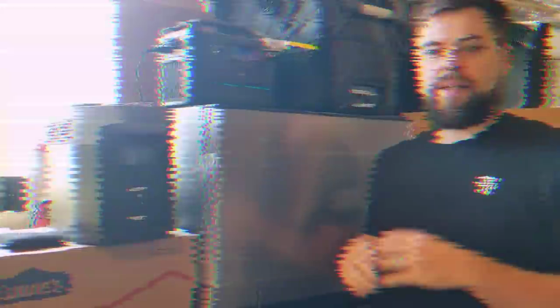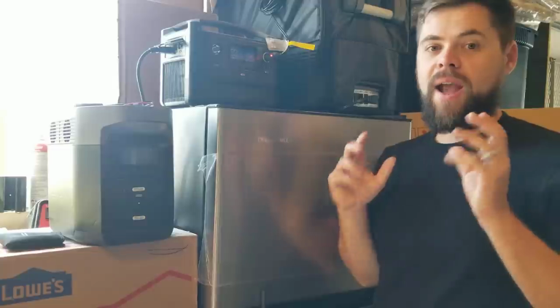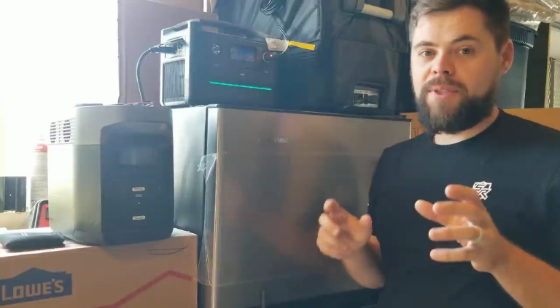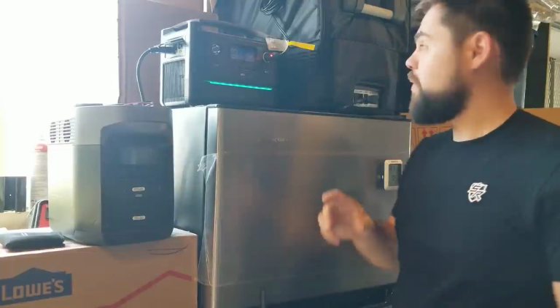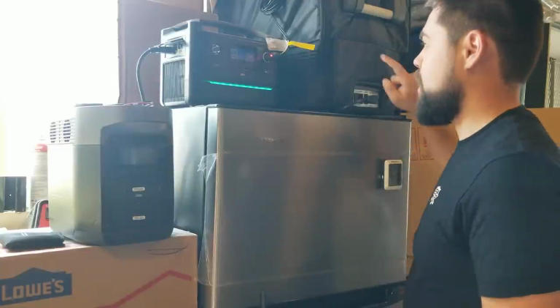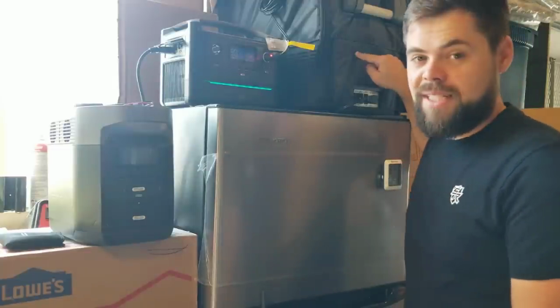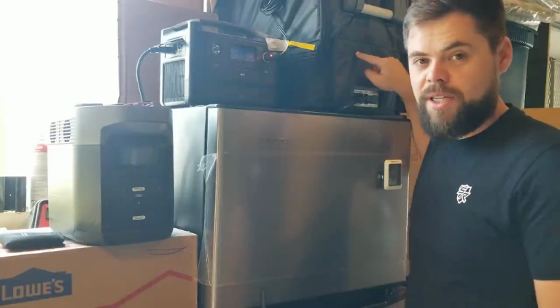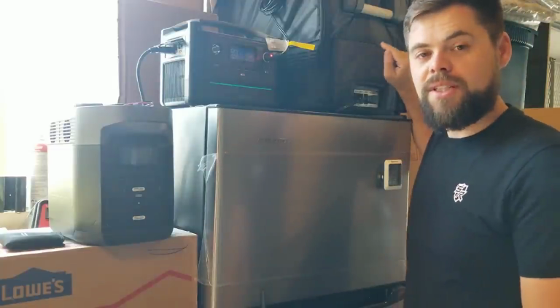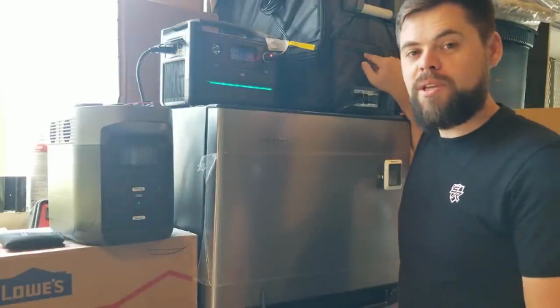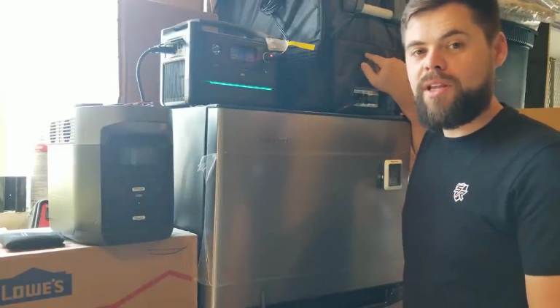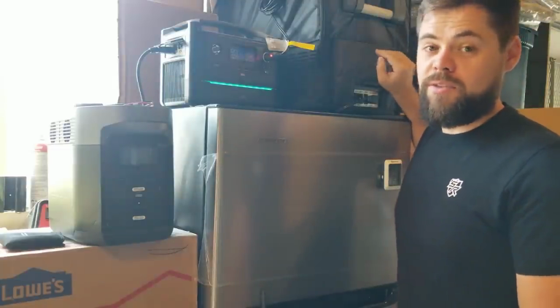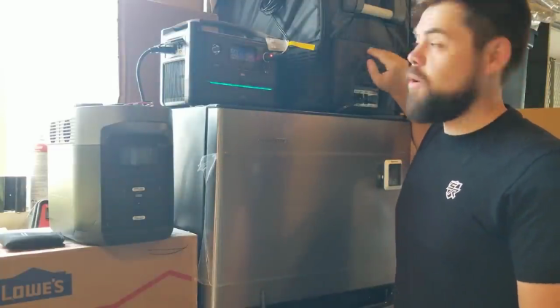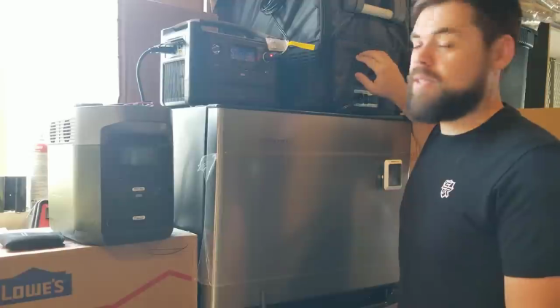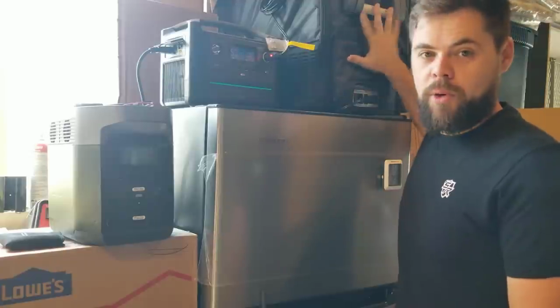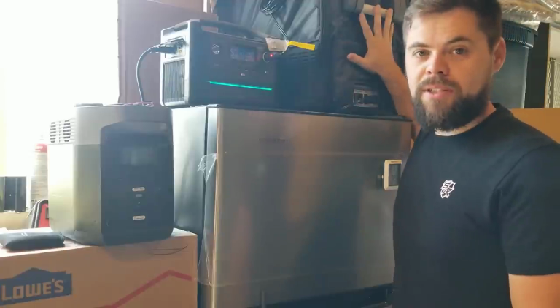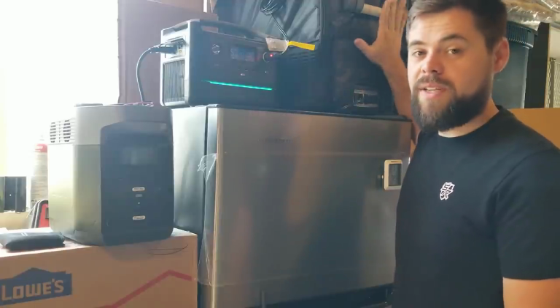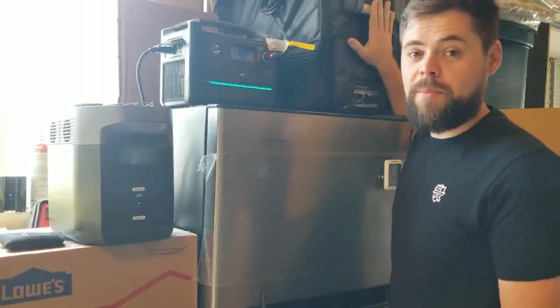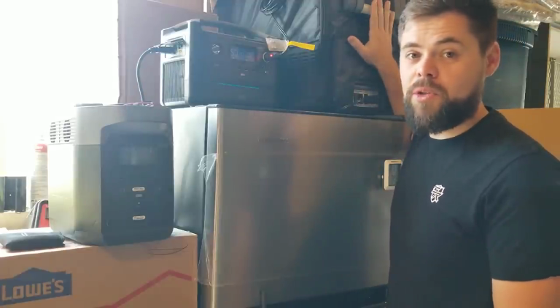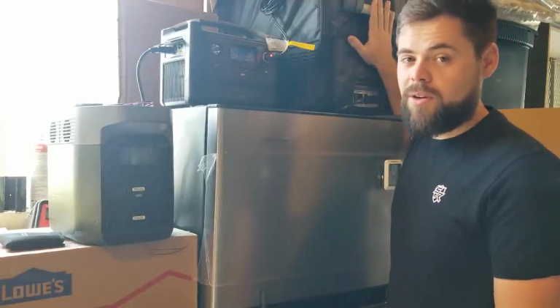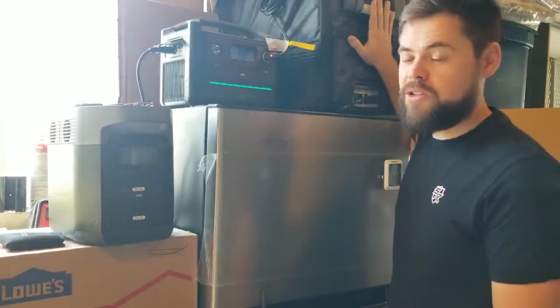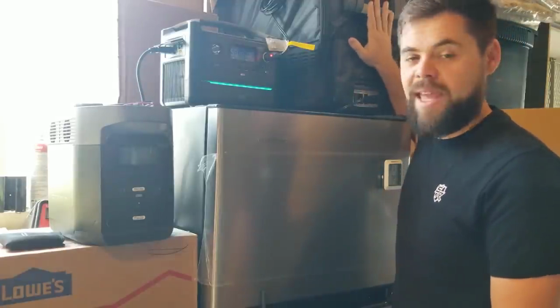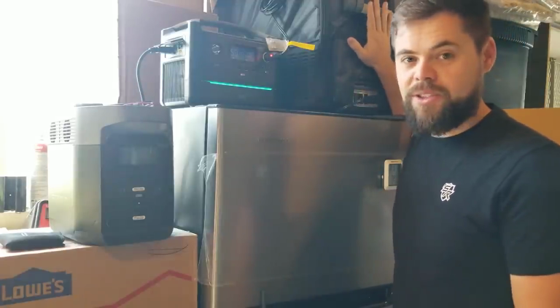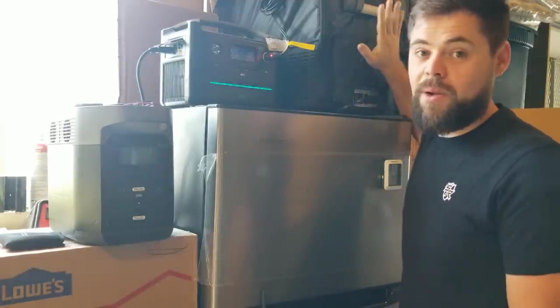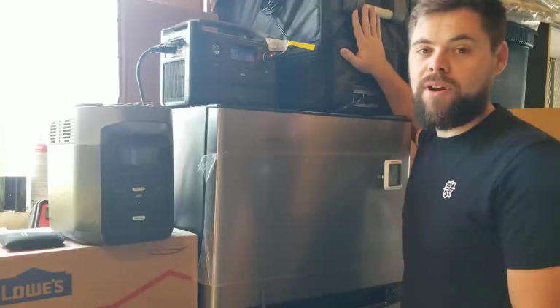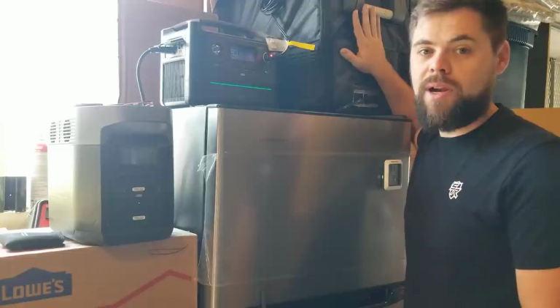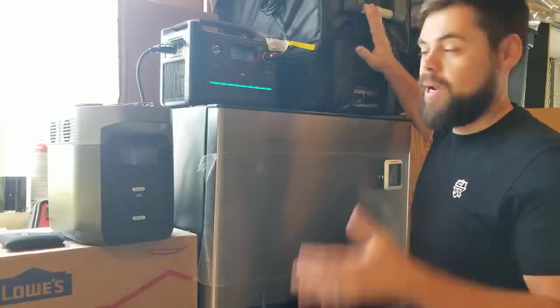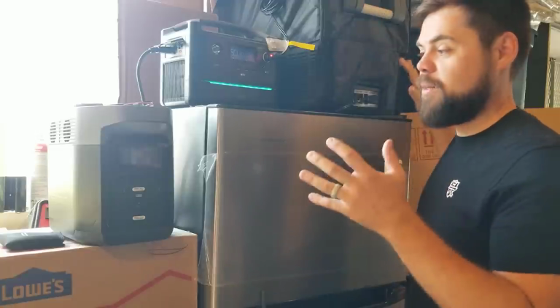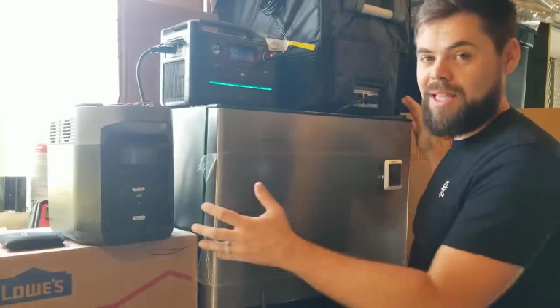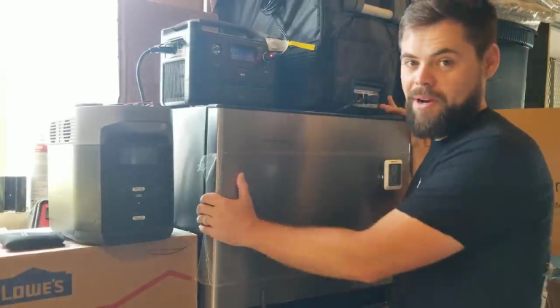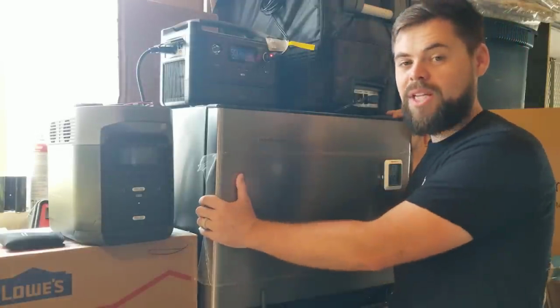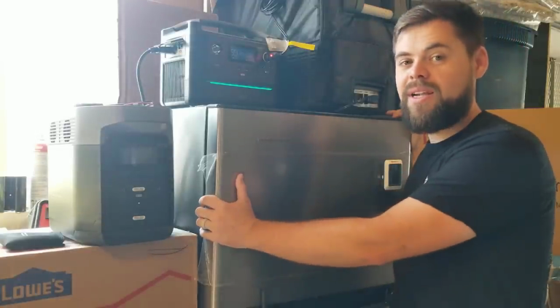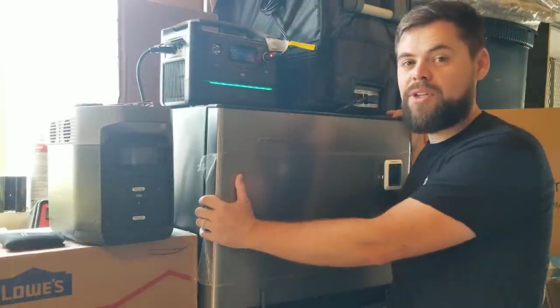If you haven't seen my other videos on this DC fridge, this is the JP40 and it's from Iceco. This is my portable DC fridge — I've taken this on many road trips all across the country, camping and so on, and it works very, very well. But I wanted something that was a lot bigger, so that's why I got this Everchill.